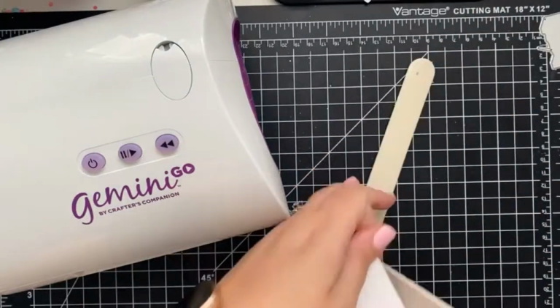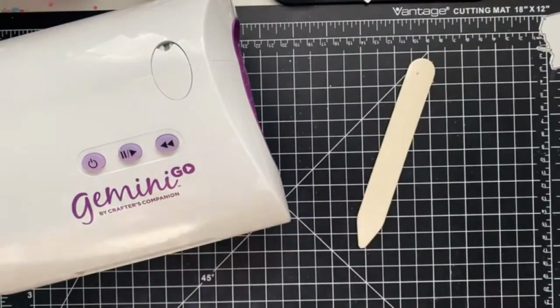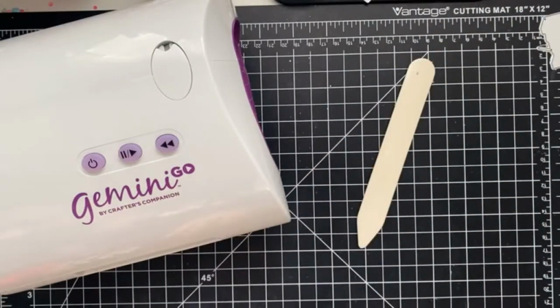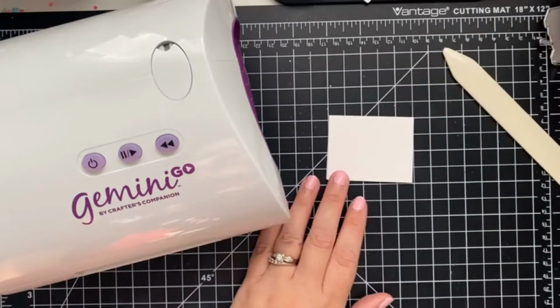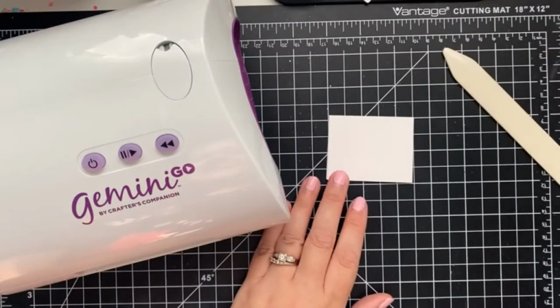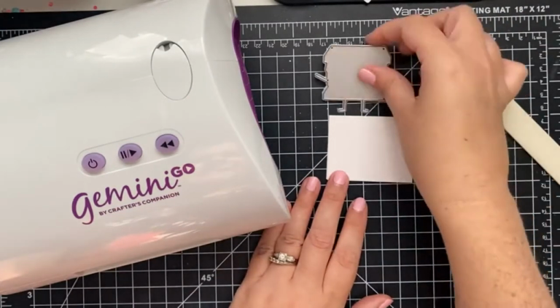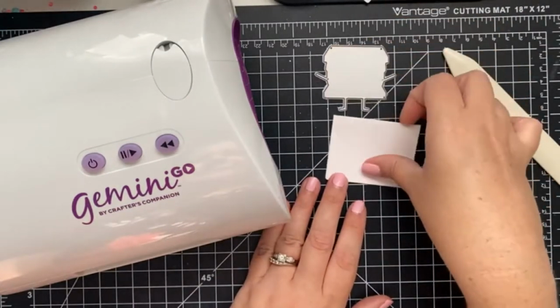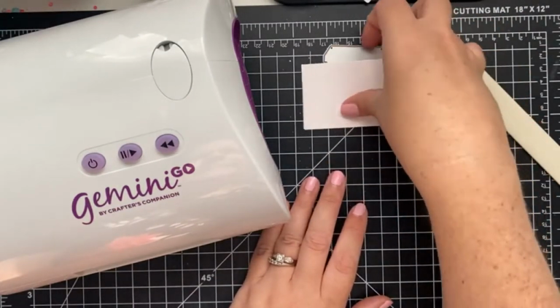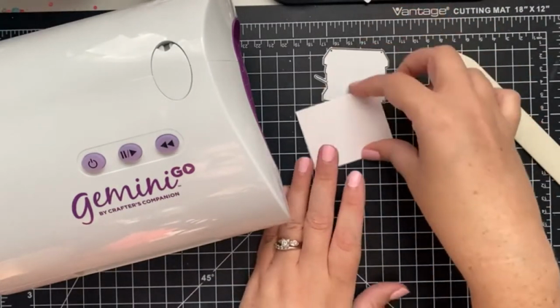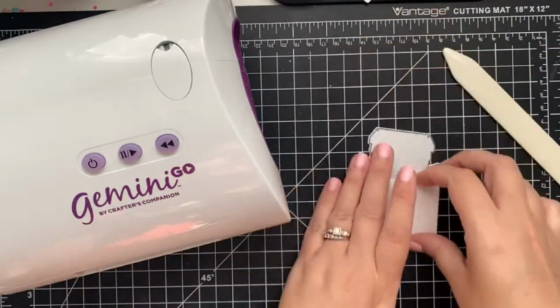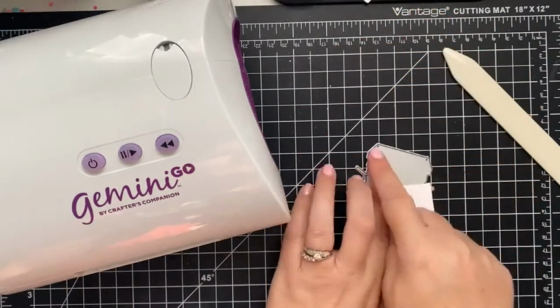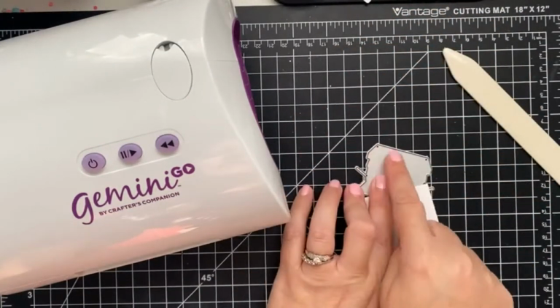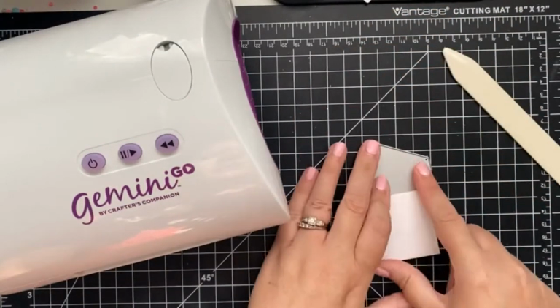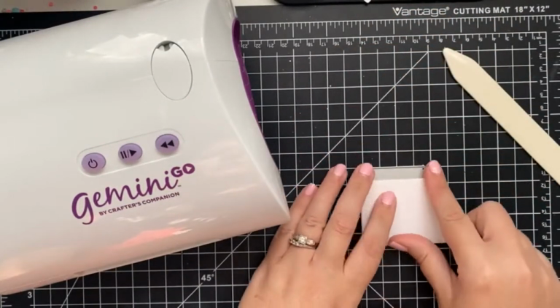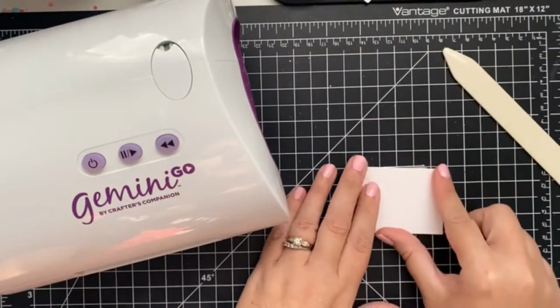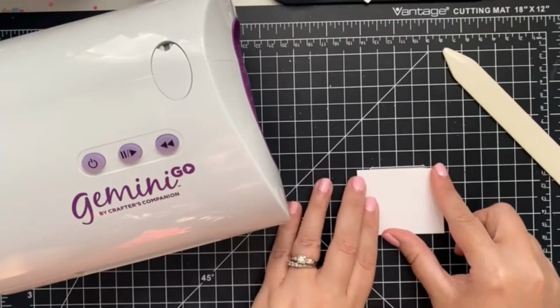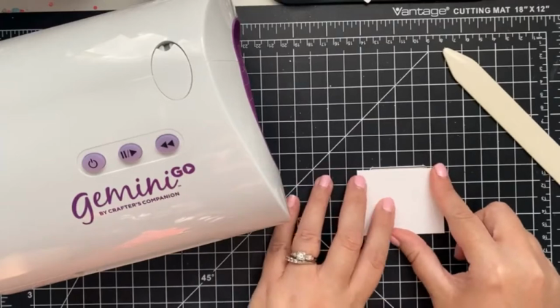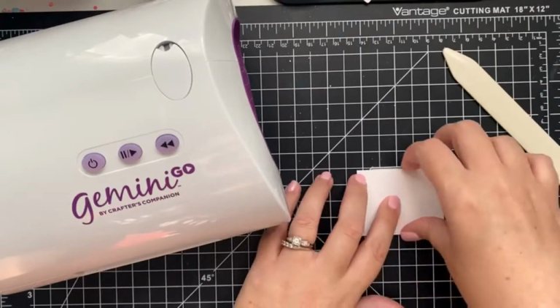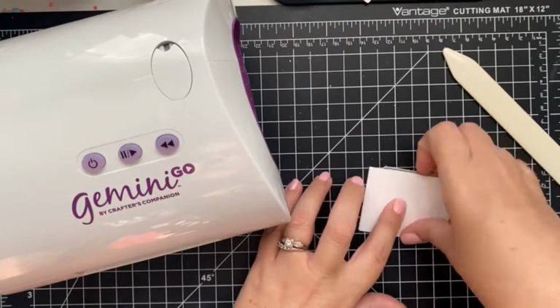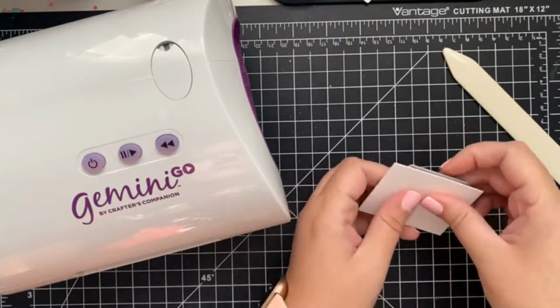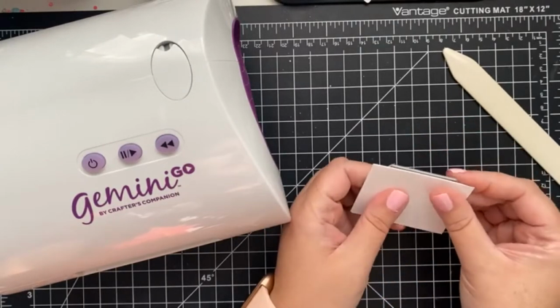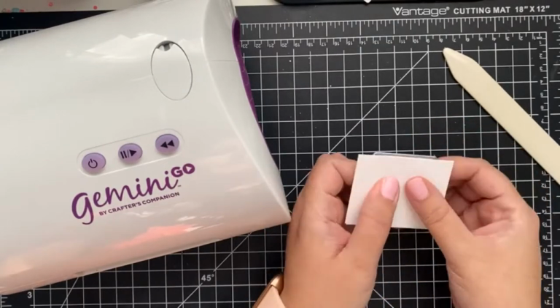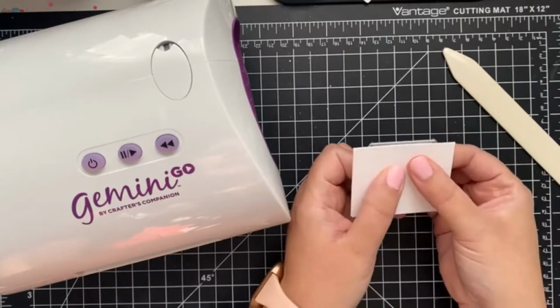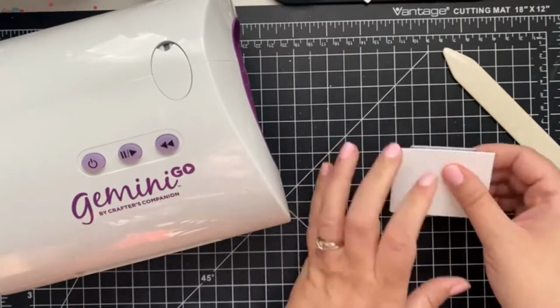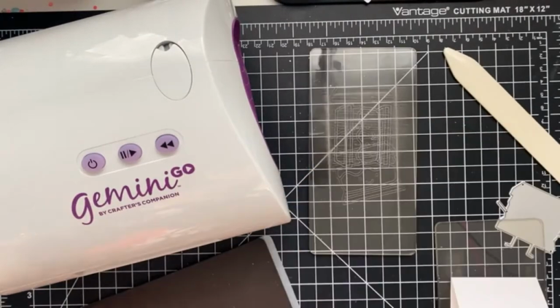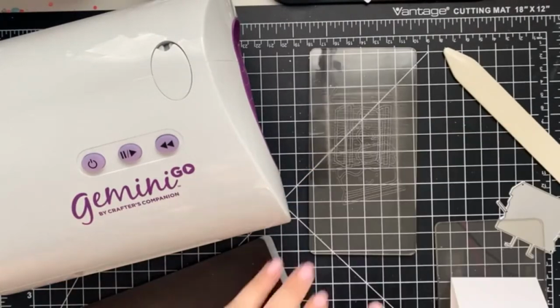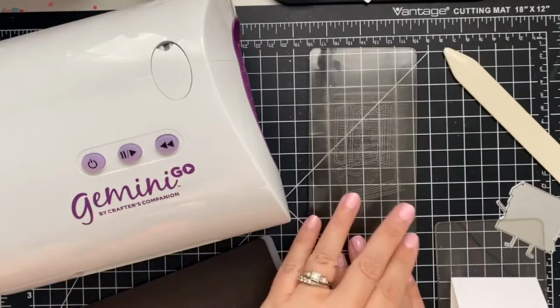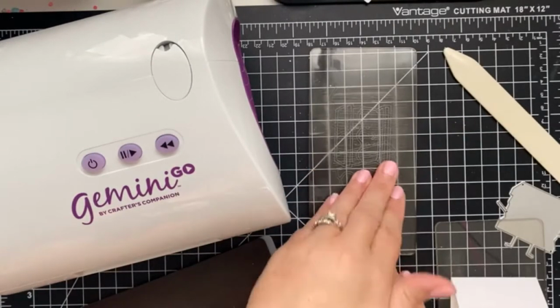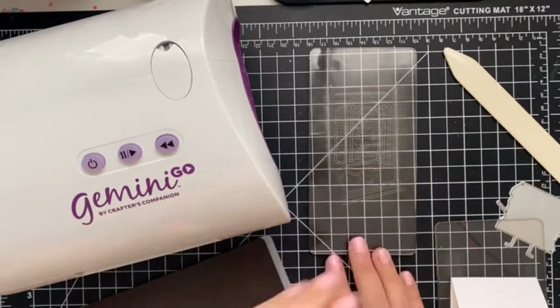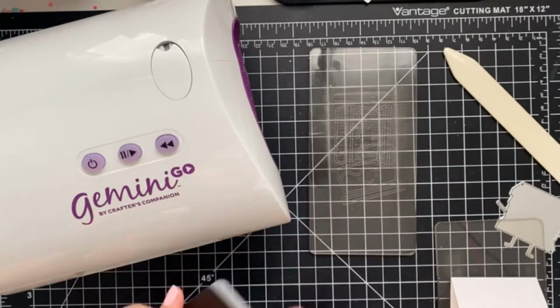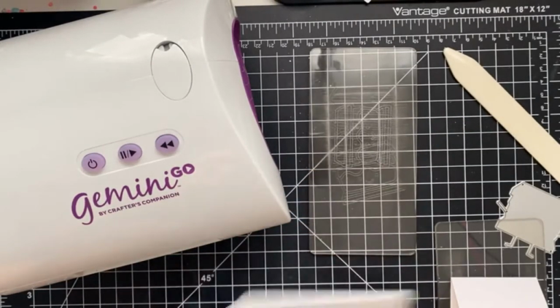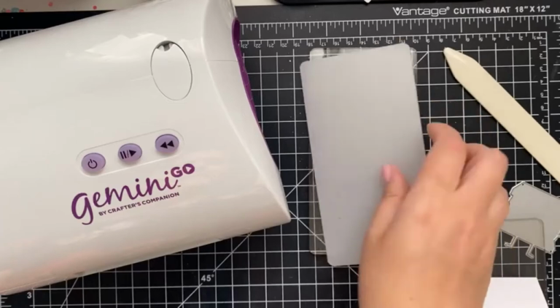I'm going to score at the 2 inch mark so that we have a perfectly sized card base. Next, I'm going to take the outline die and place it just above the folded line. This is the first time I'm using the Gemini Go for a video, so I thought I'd show you the sandwich I used.